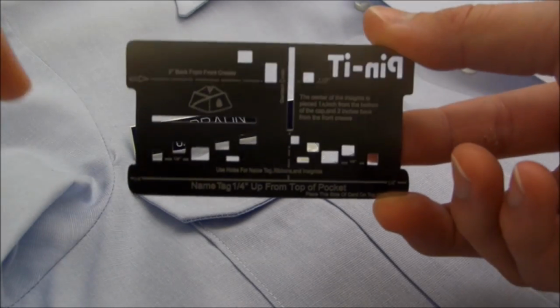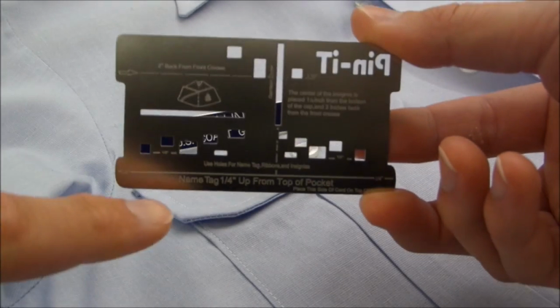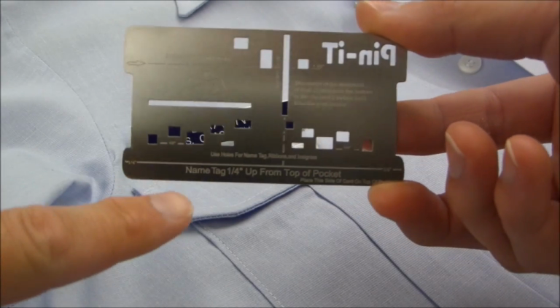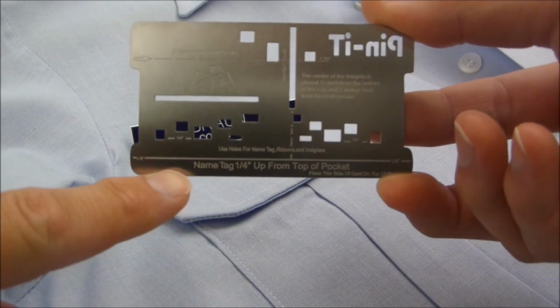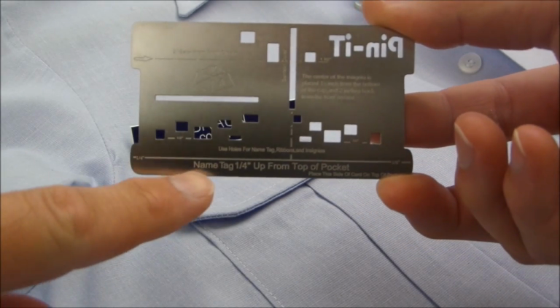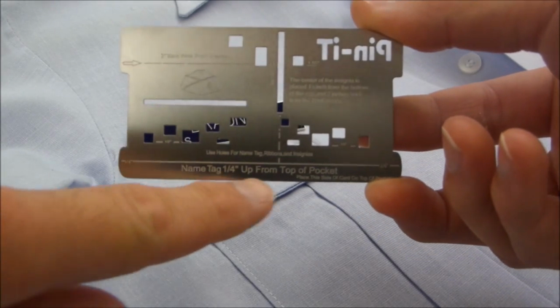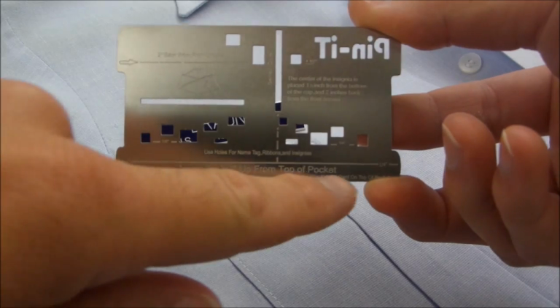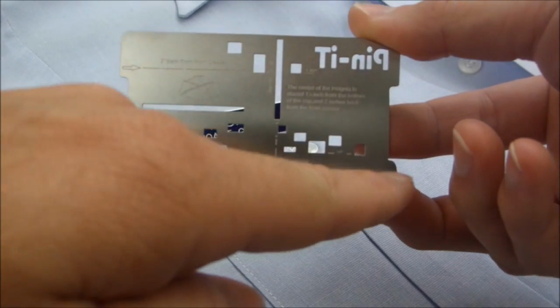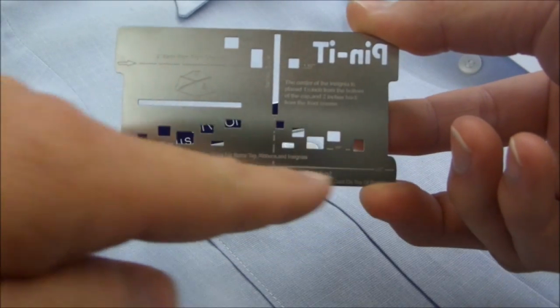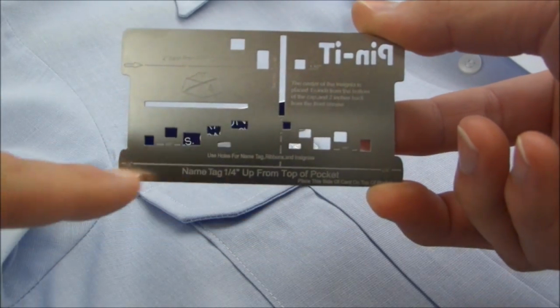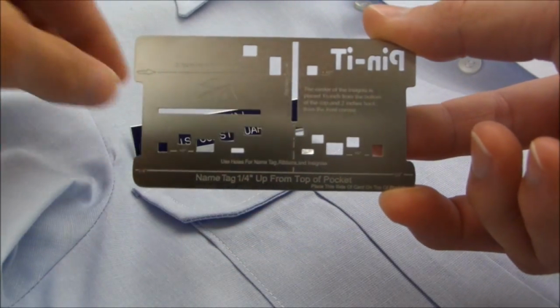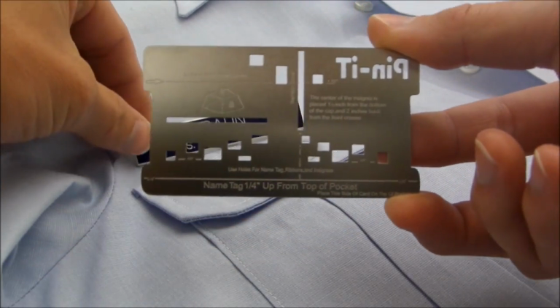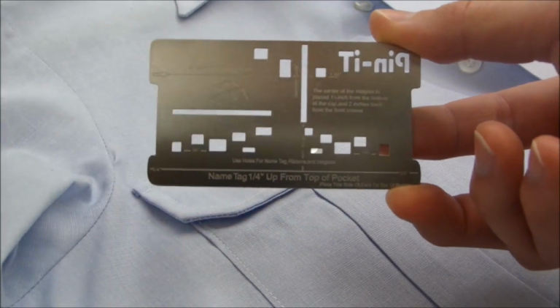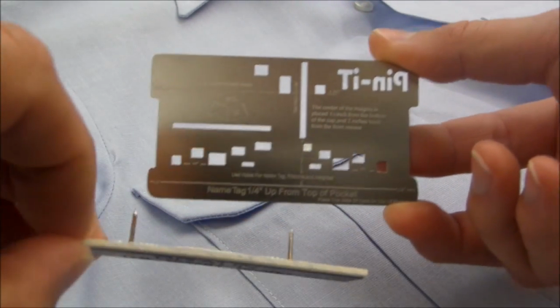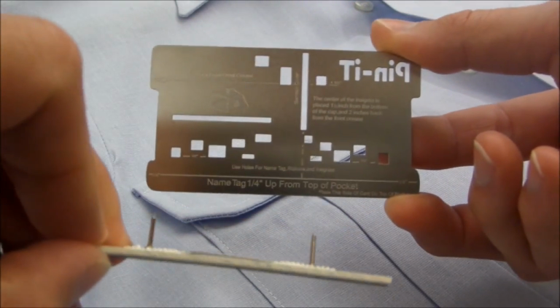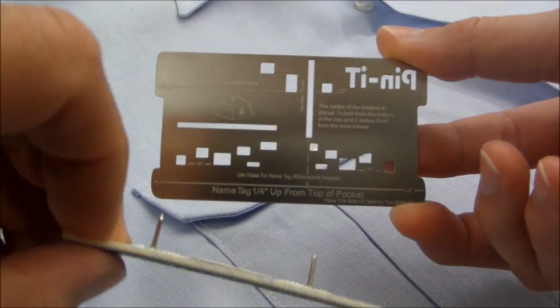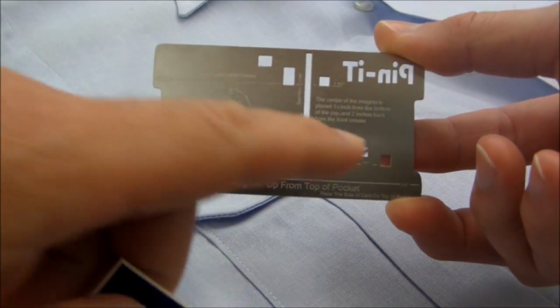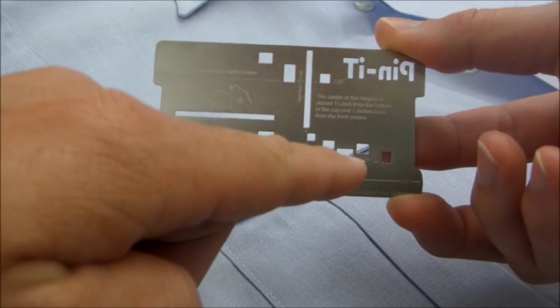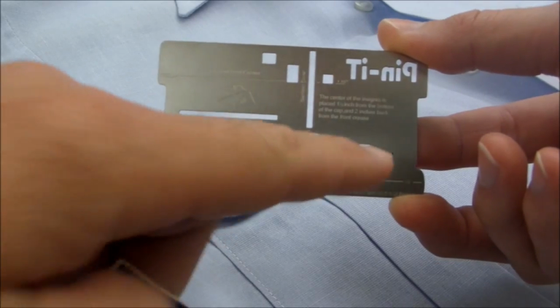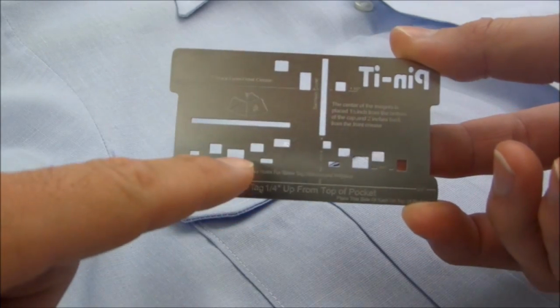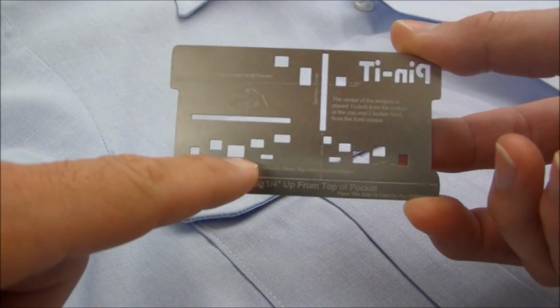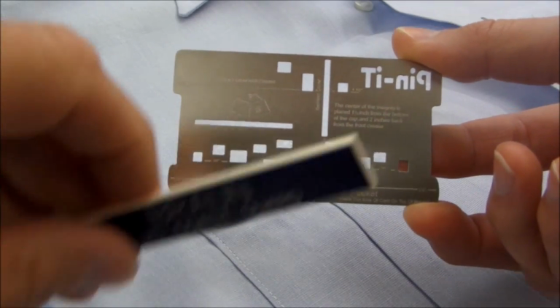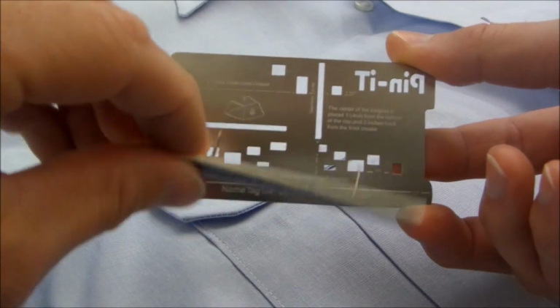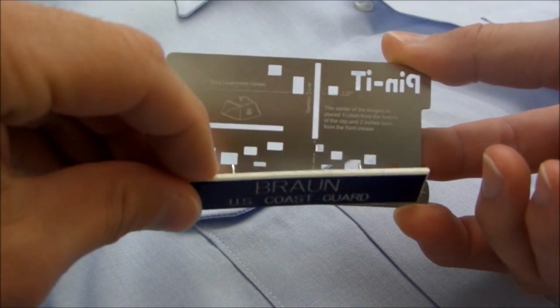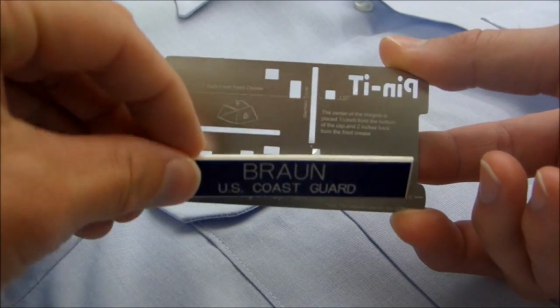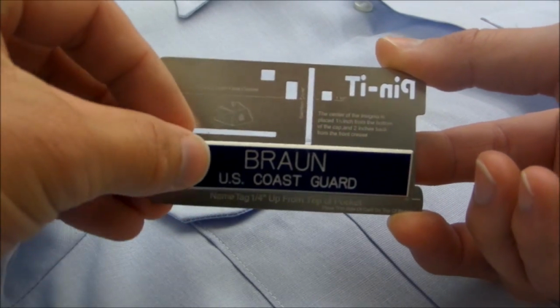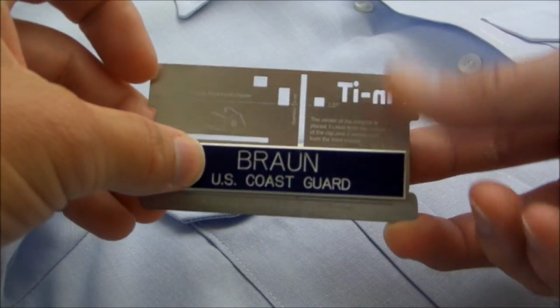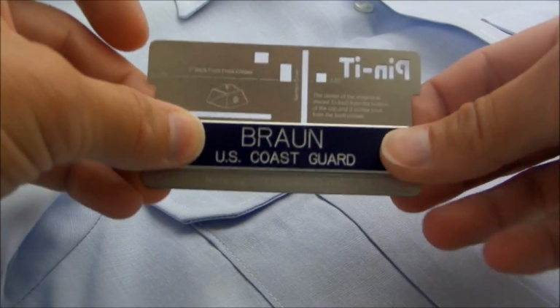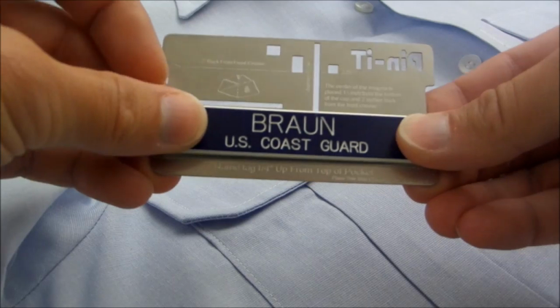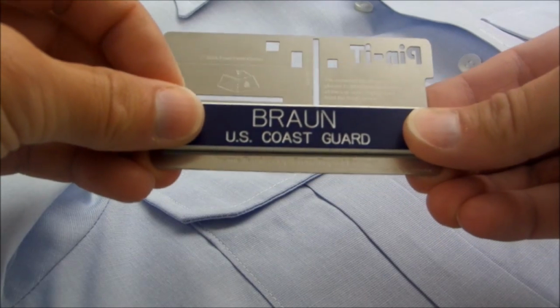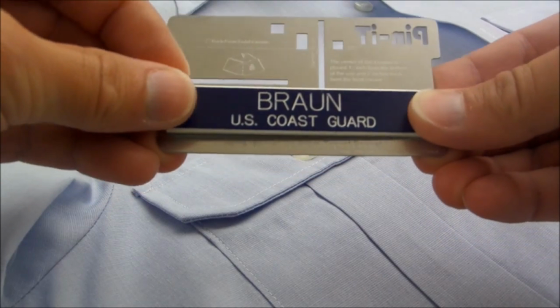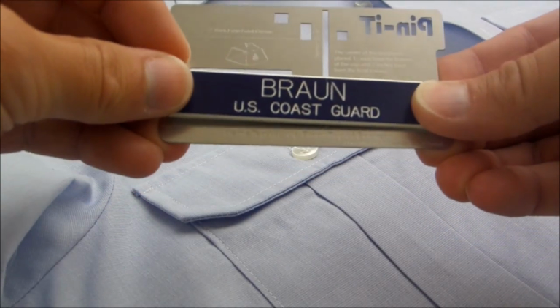To use a pennant card with your name tag, first identify the quarter-inch line on the bottom of the pennant card. Second, take your name tag and place it in the predetermined holes on the pennant card, ensuring that the bottom of your name tag is resting on the quarter-inch line.